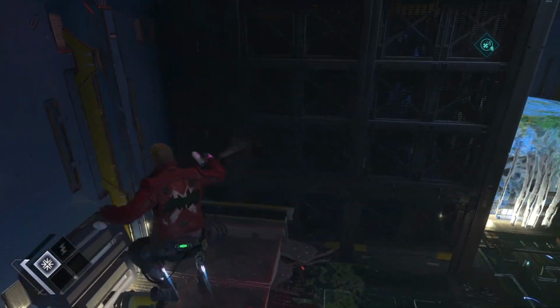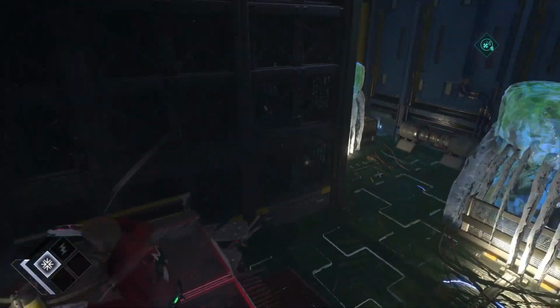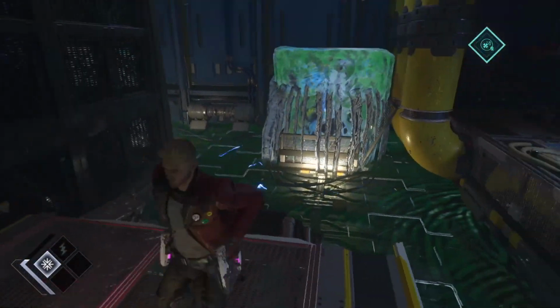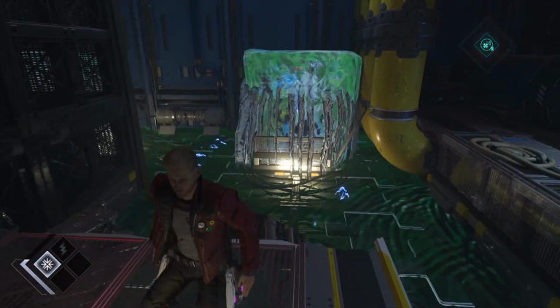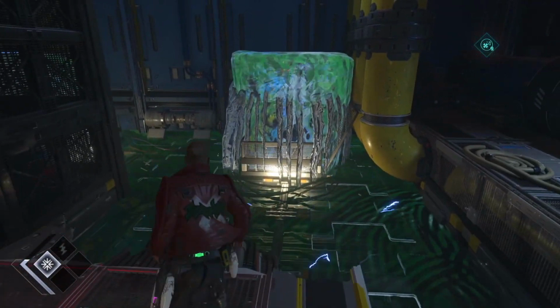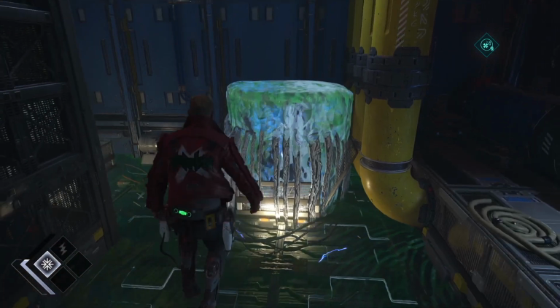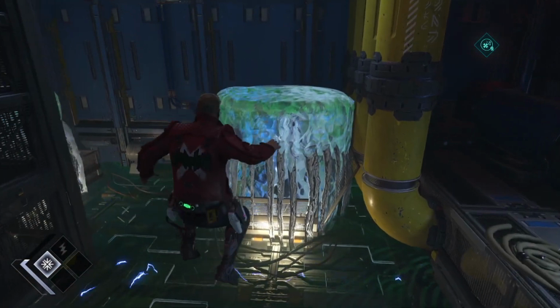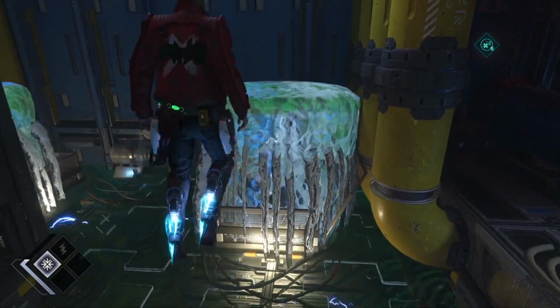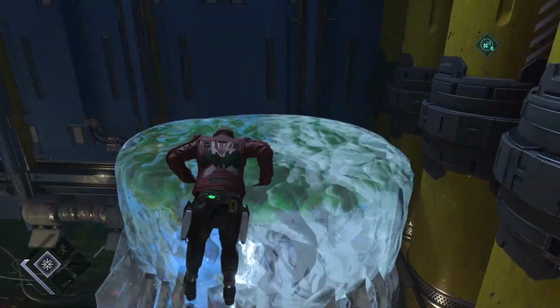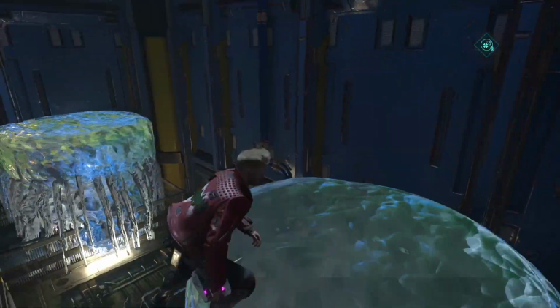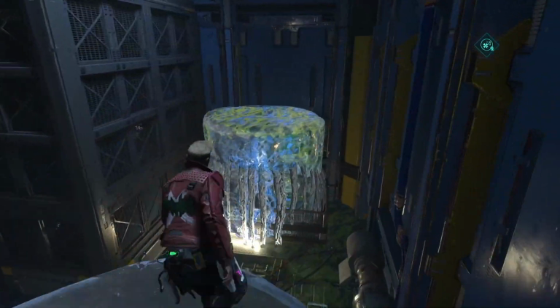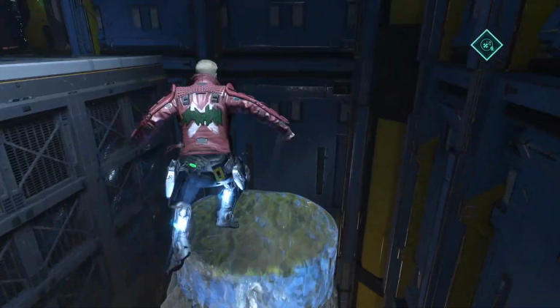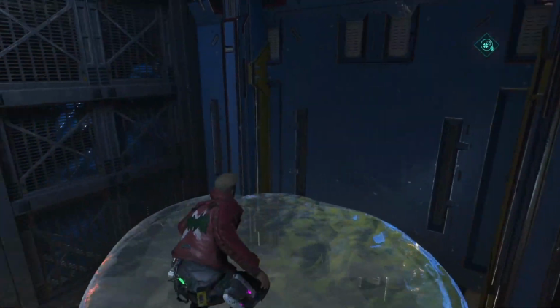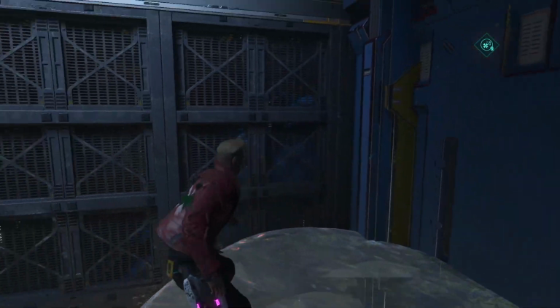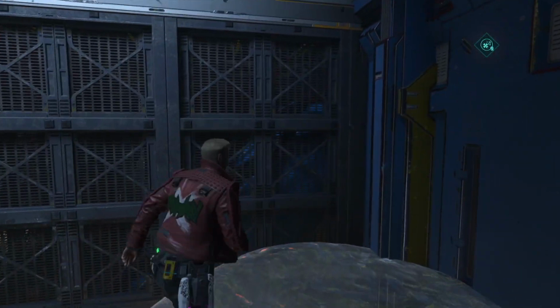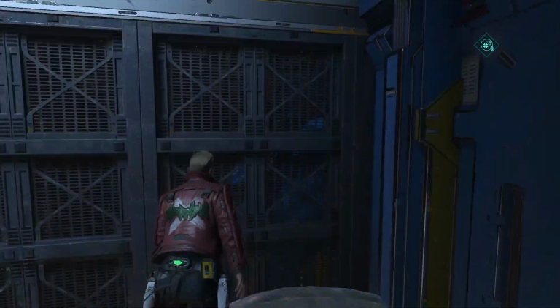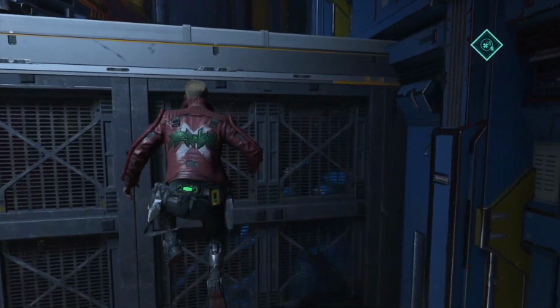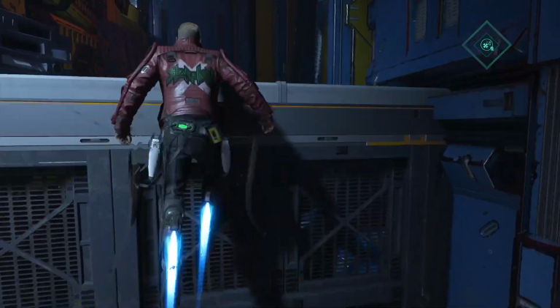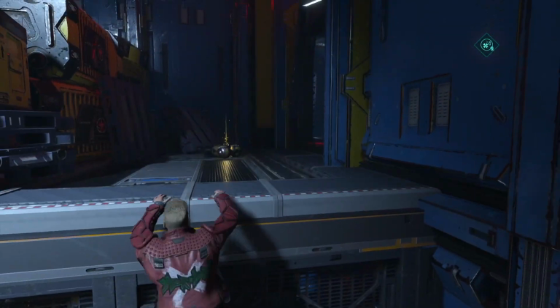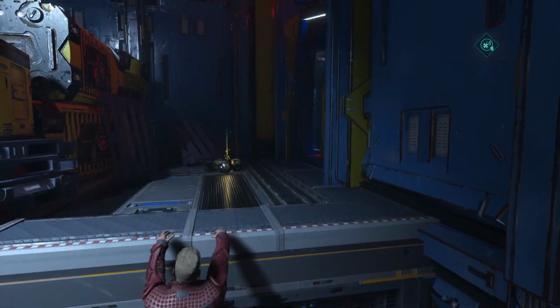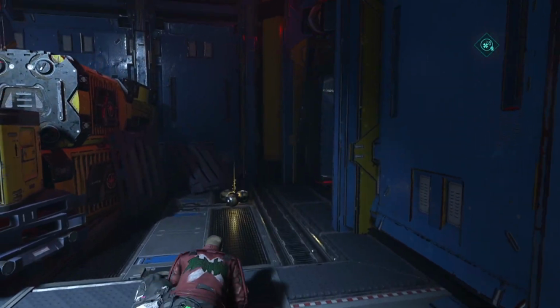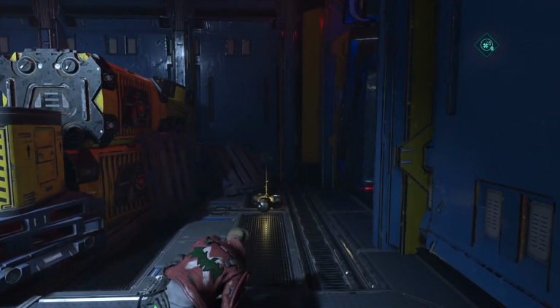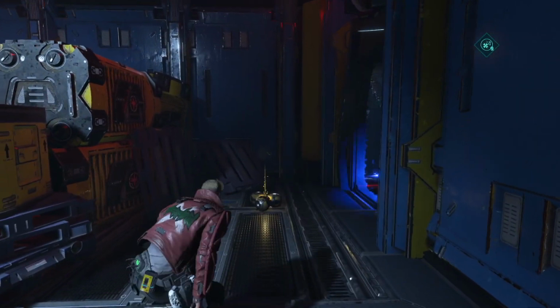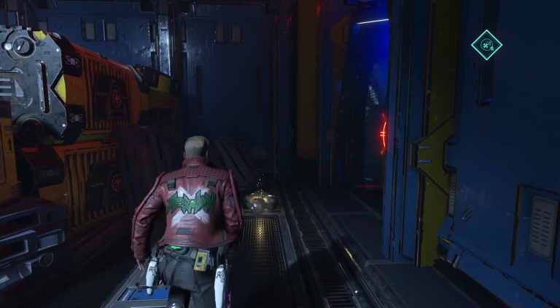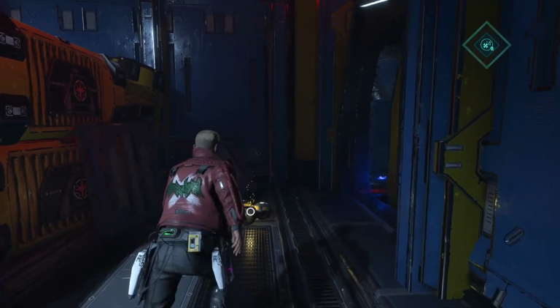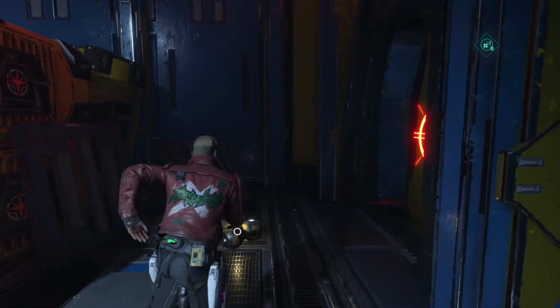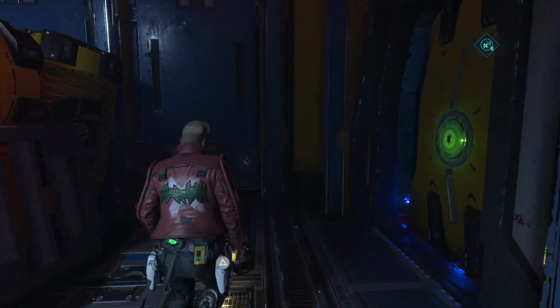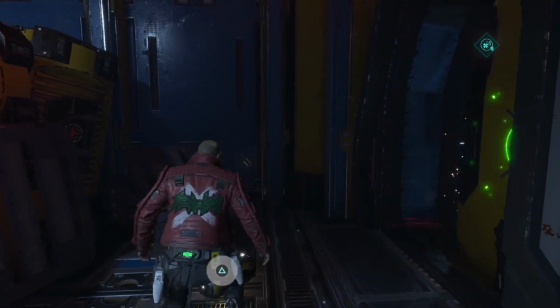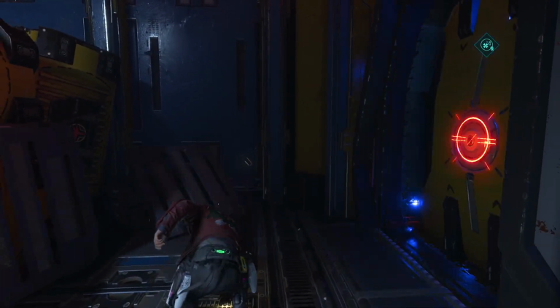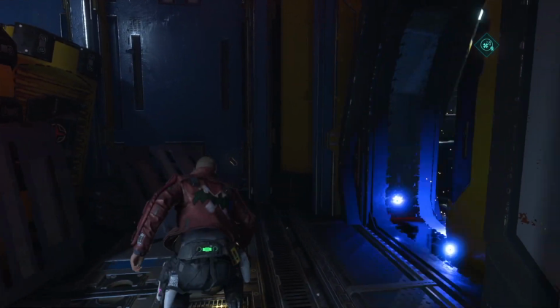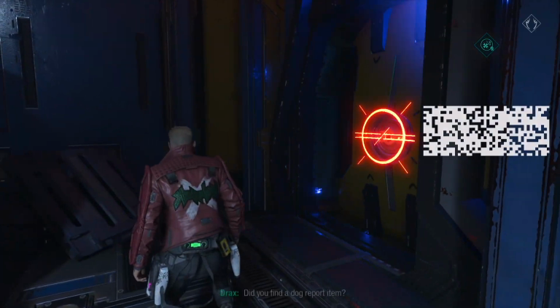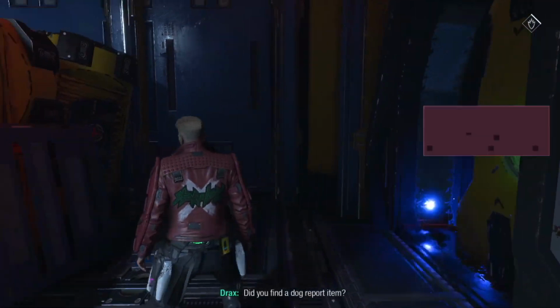Now, don't touch the ground, because it is electrified. So we're going to double jump across. If you're having trouble, press and hold the jump button so you can glide across.